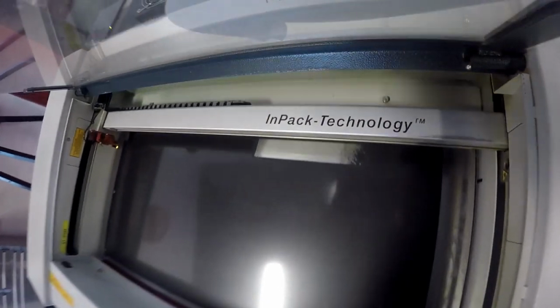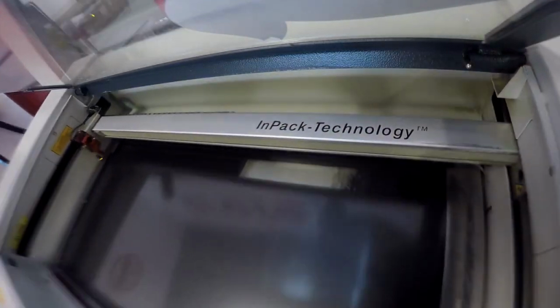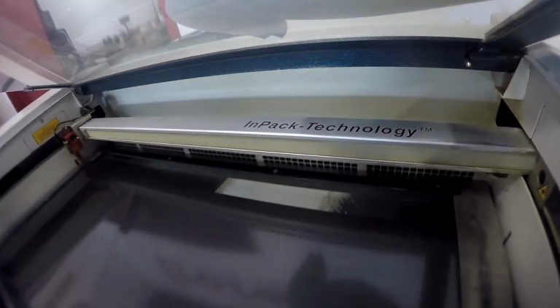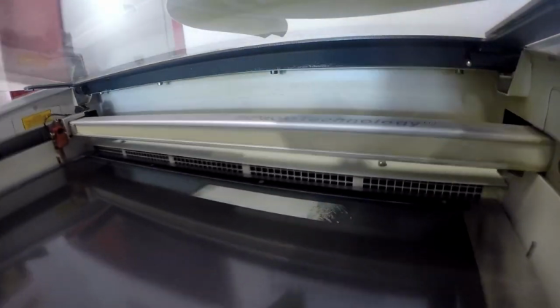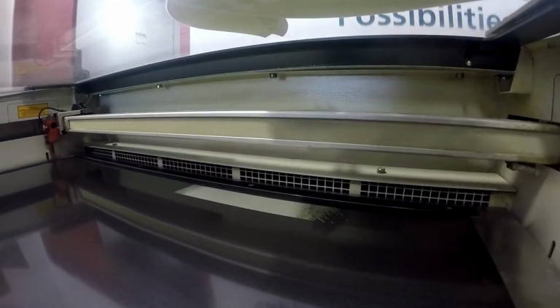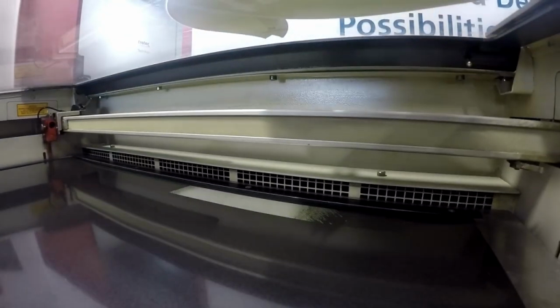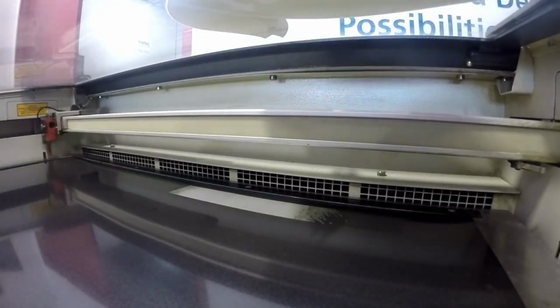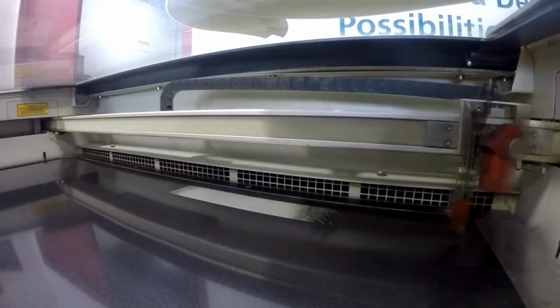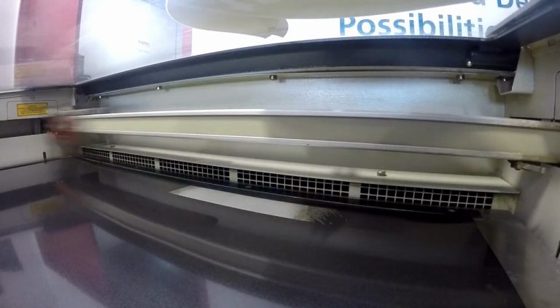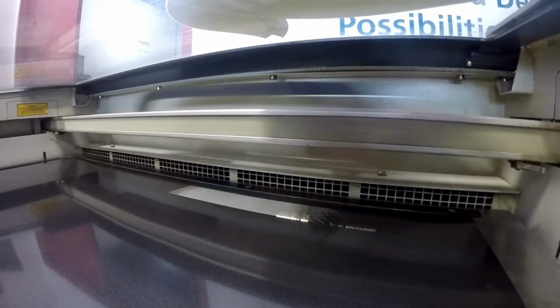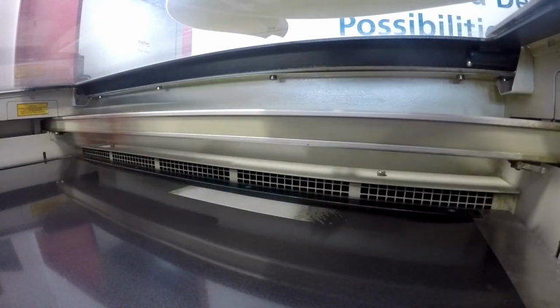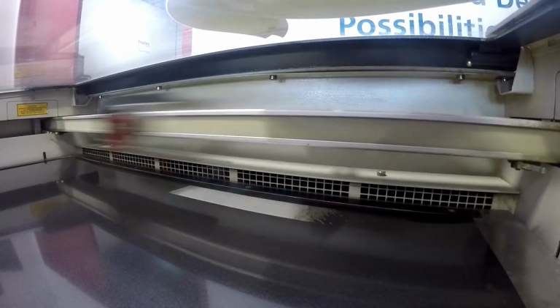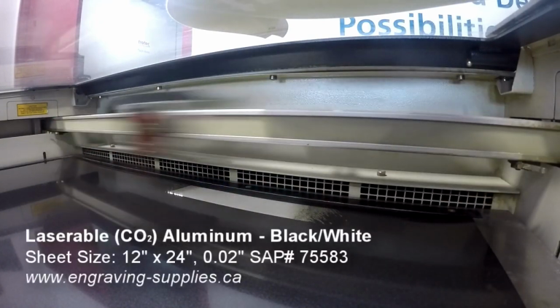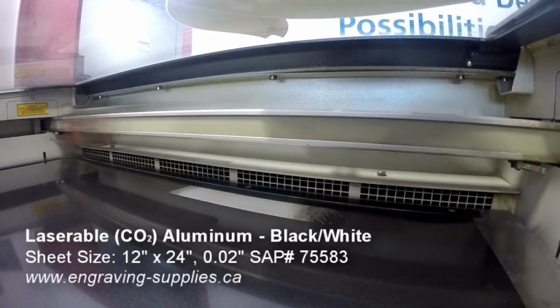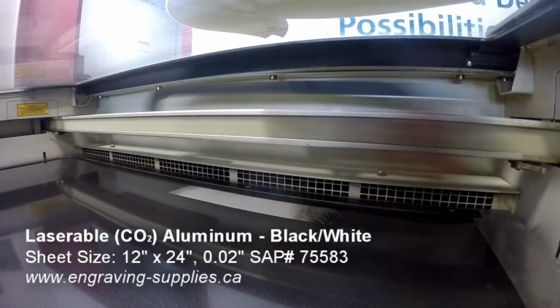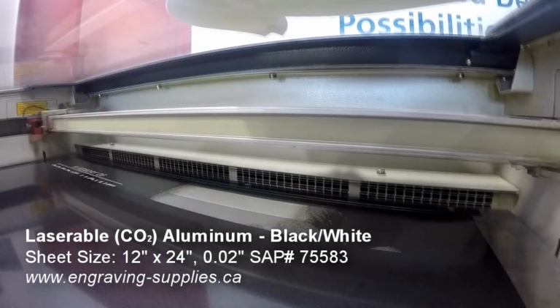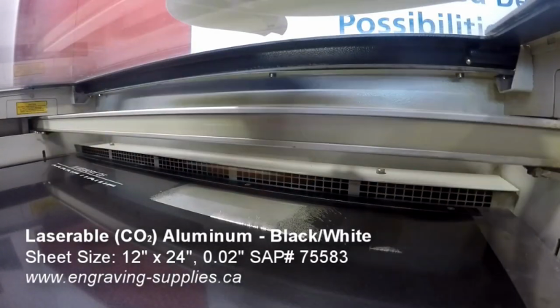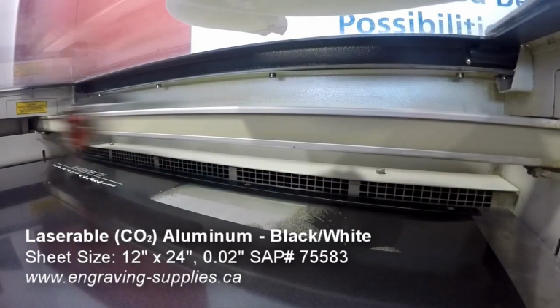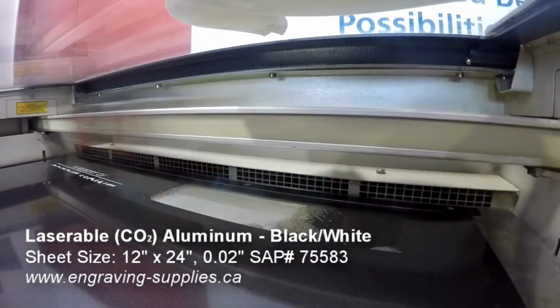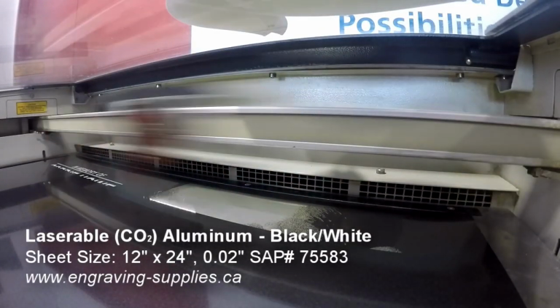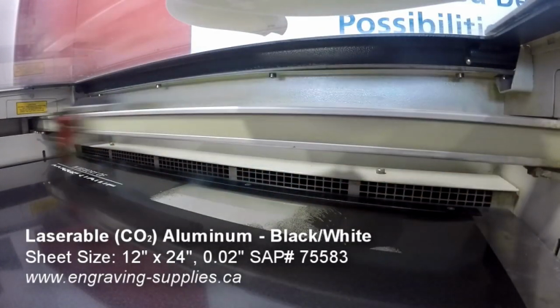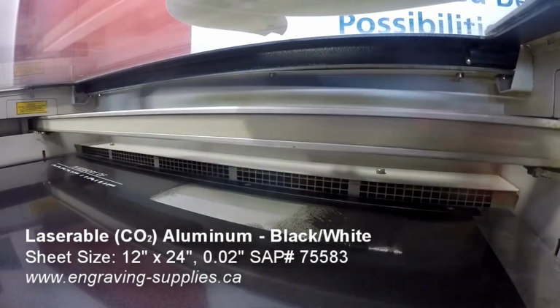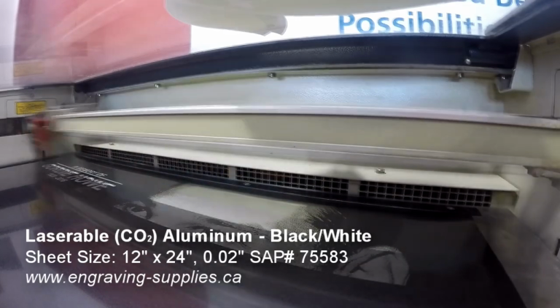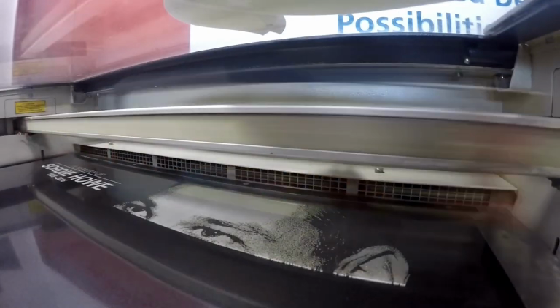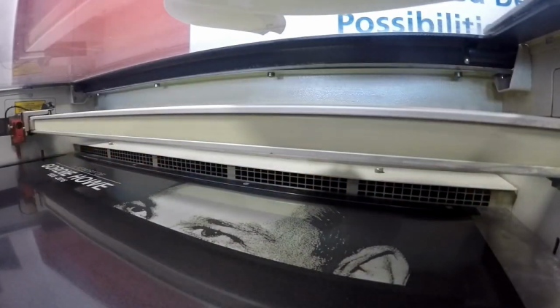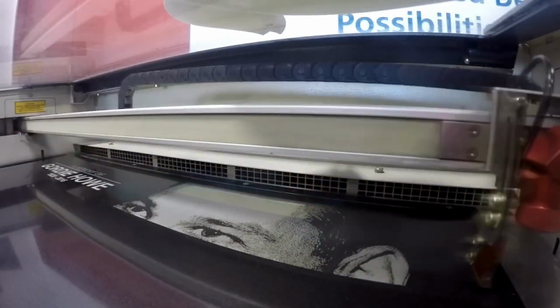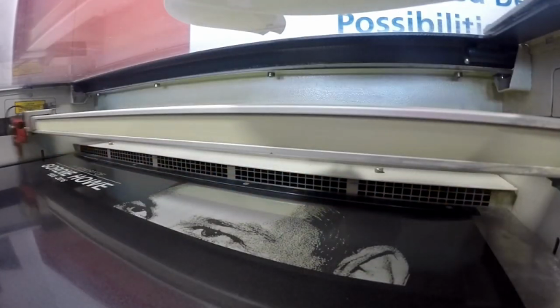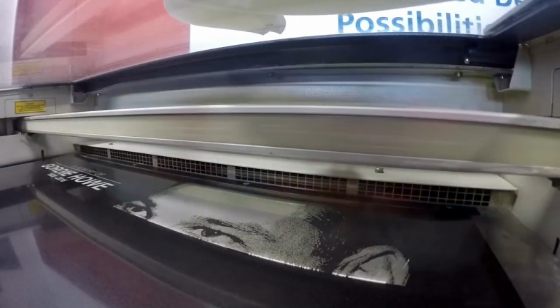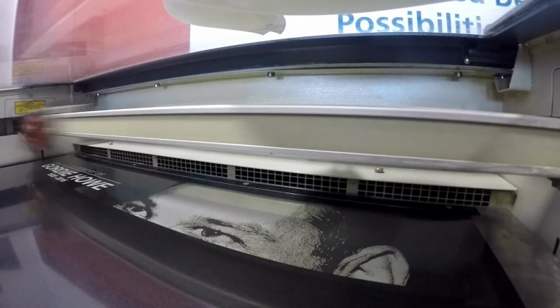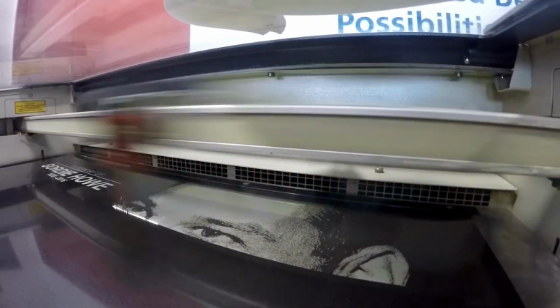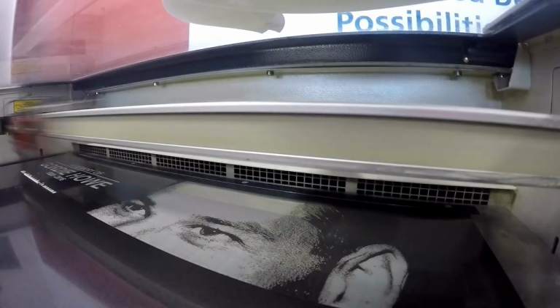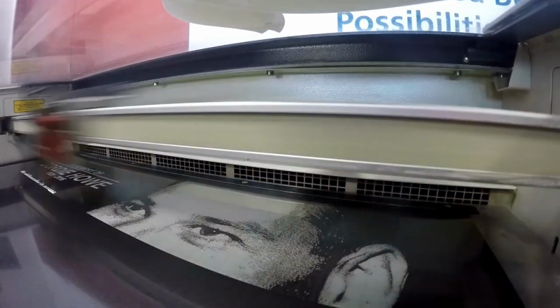We then proceeded to engrave our image and text using a CO2 laser. Trotec's laserable aluminum sheets allow for engraving to a bright silver finish. They are lightweight and easily sheer cut, providing an economical solution for industrial and awards applications.